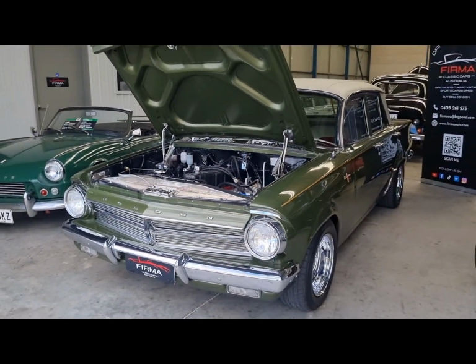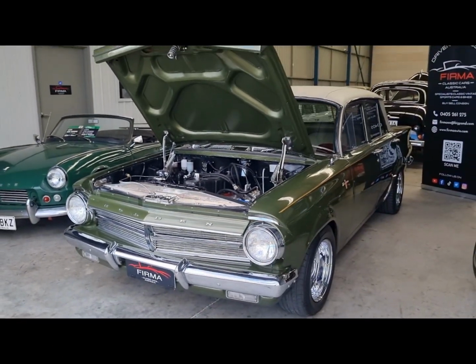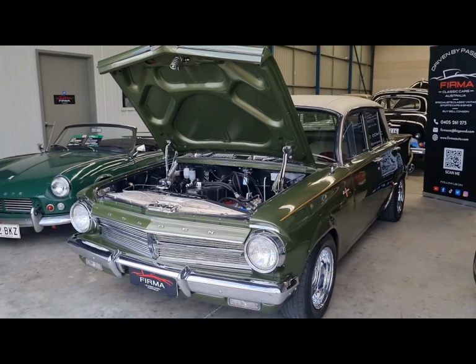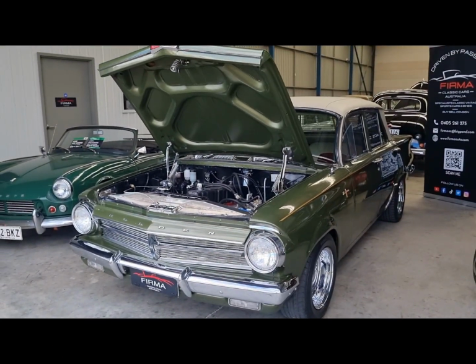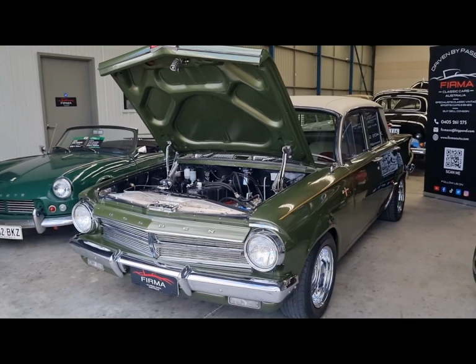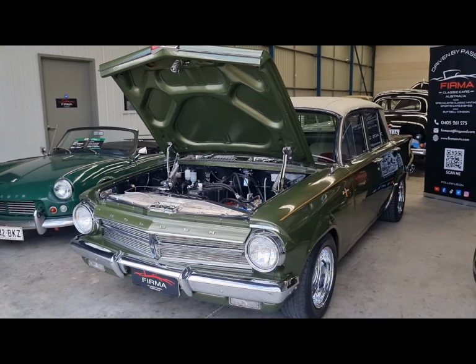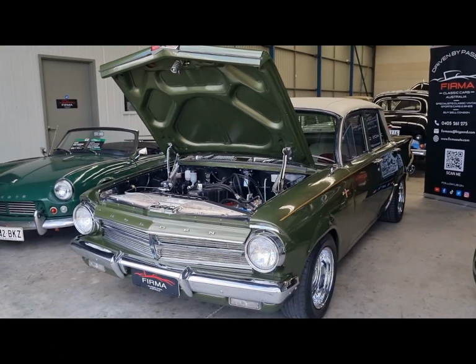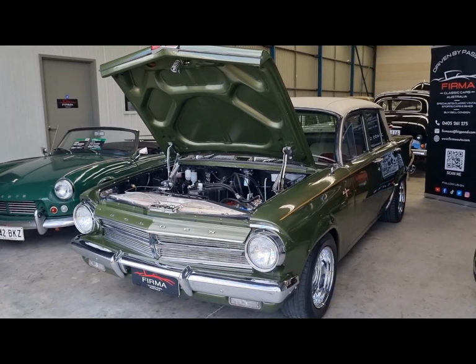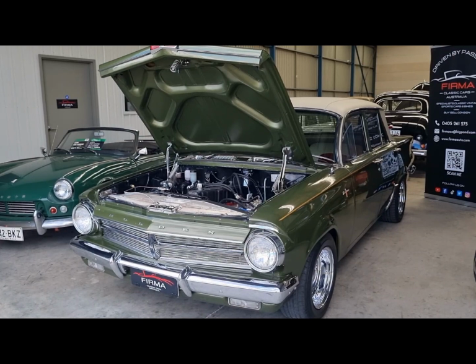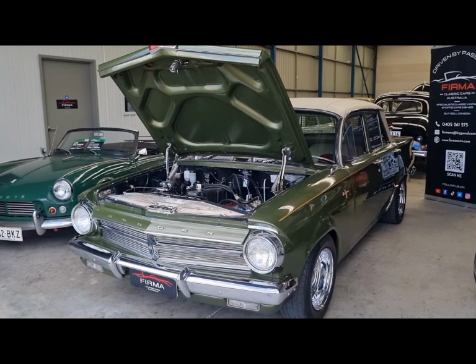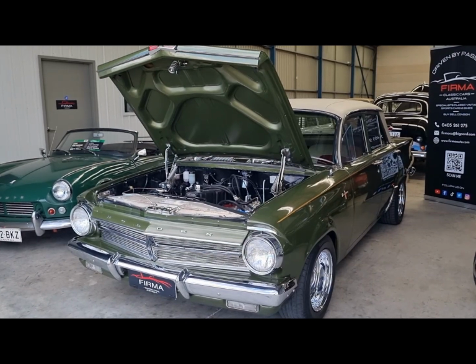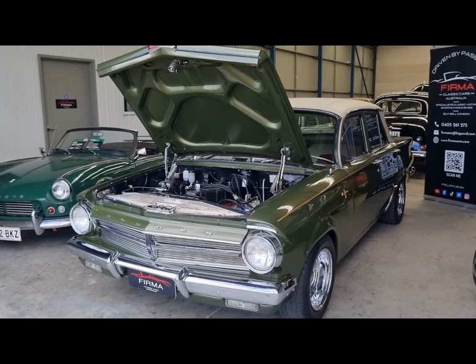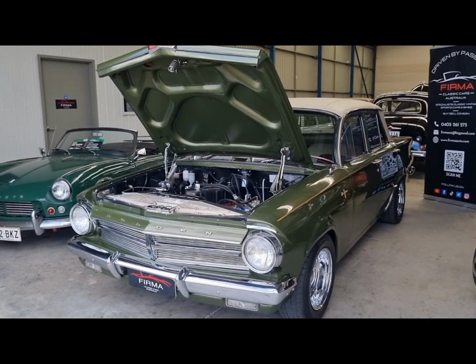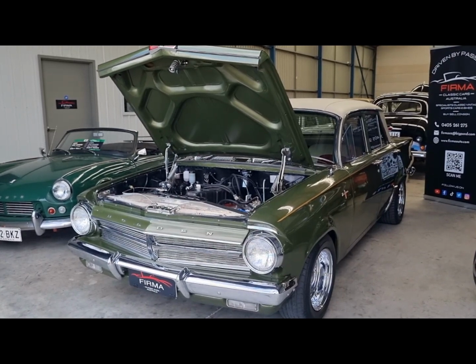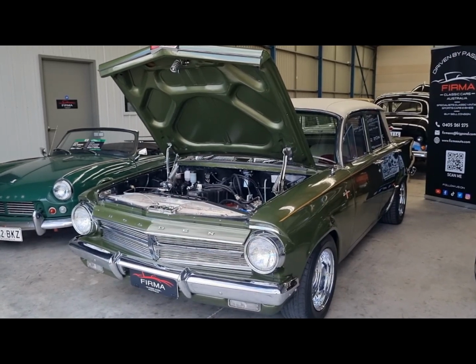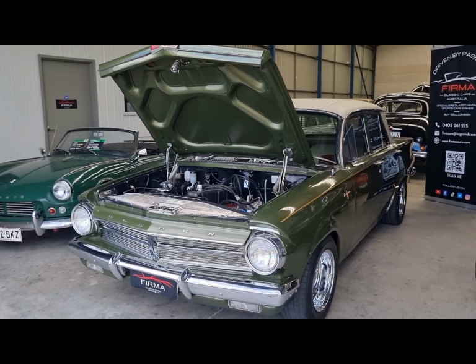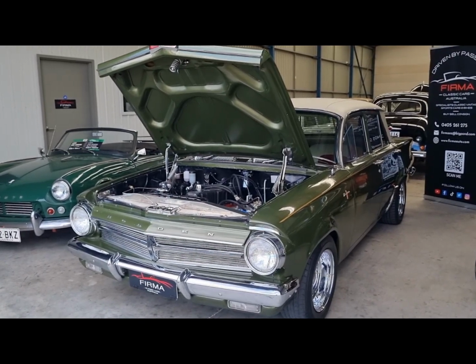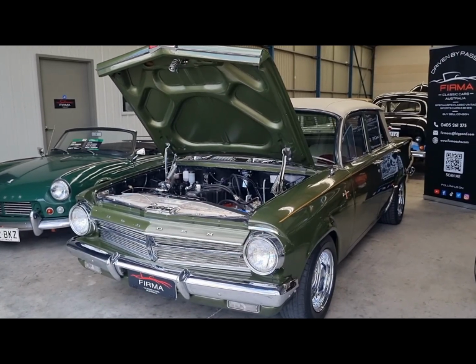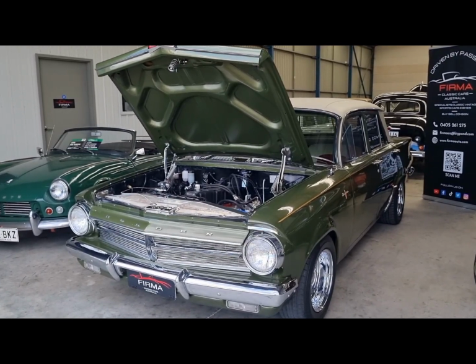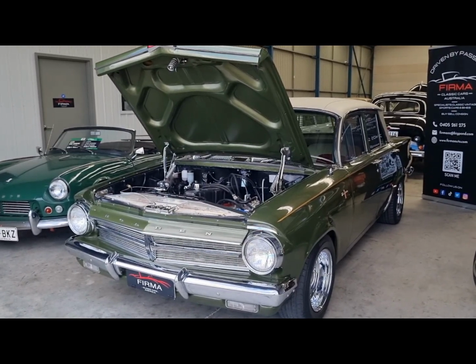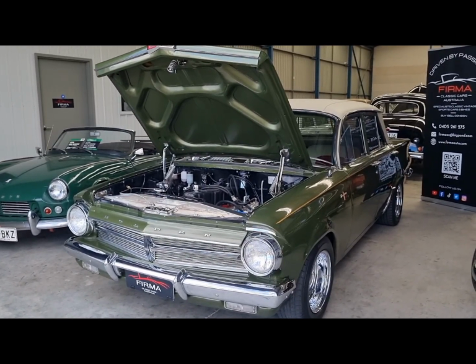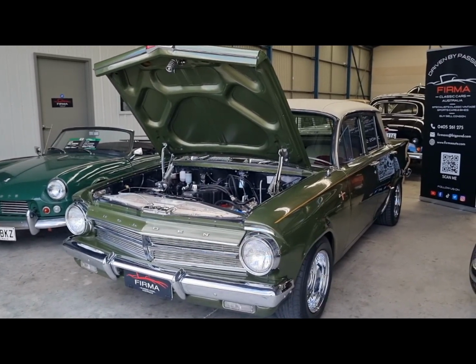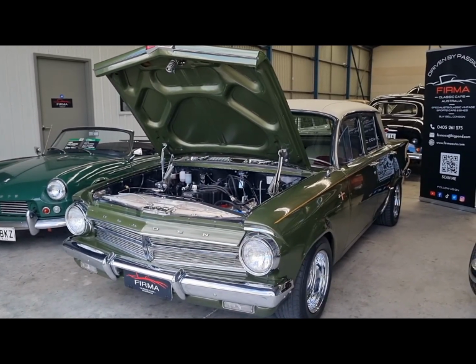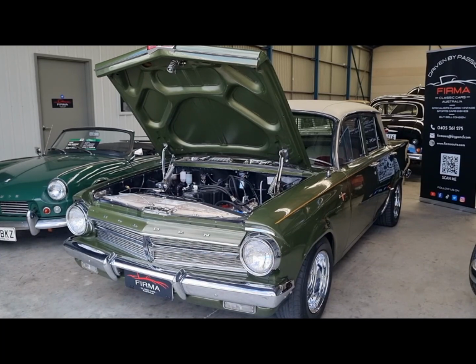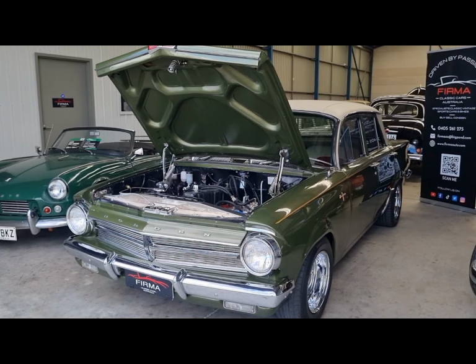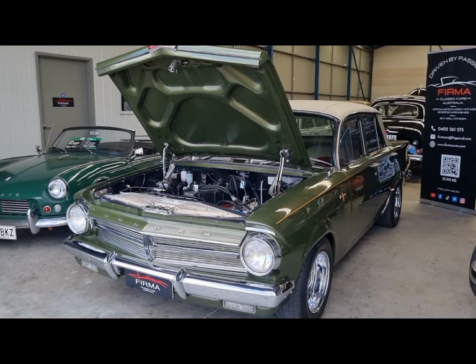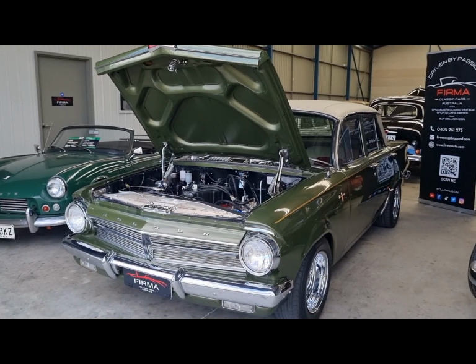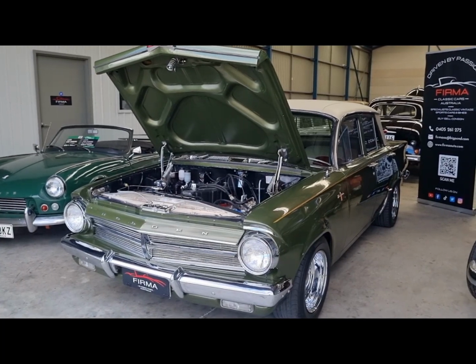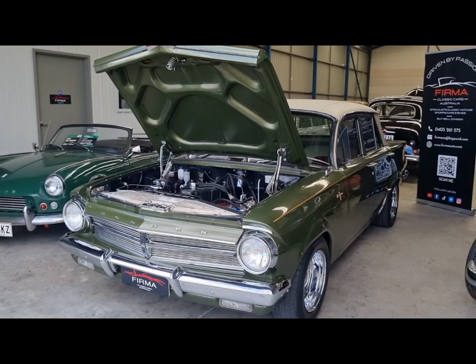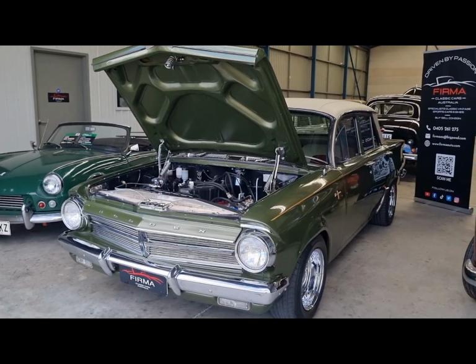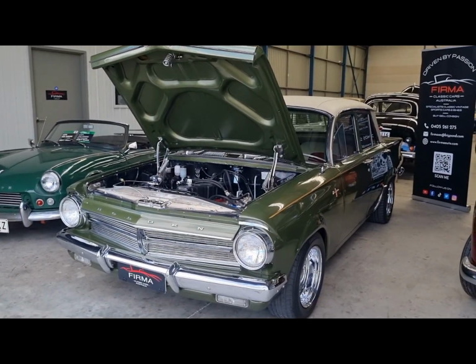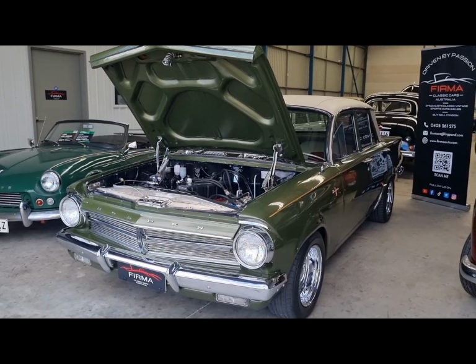Contact us for more information on what money has been spent. Now available at FIRMA Trading Classic Cars — have a look at our website firmaauto.com. Thank you very much.